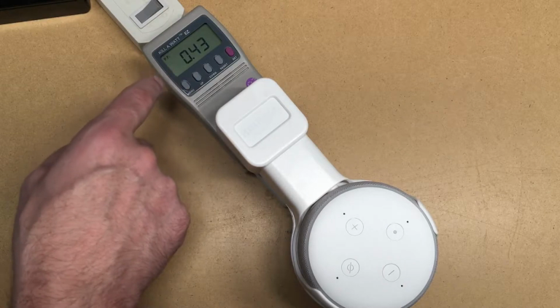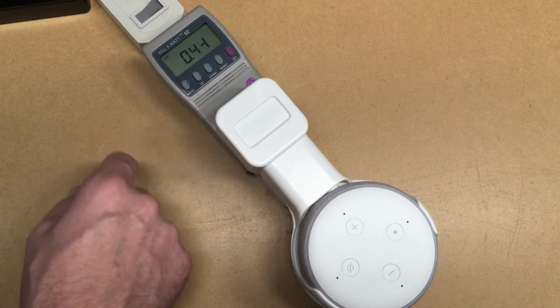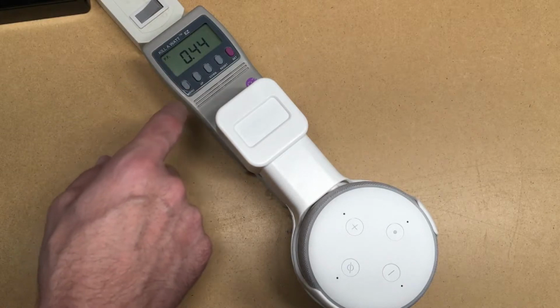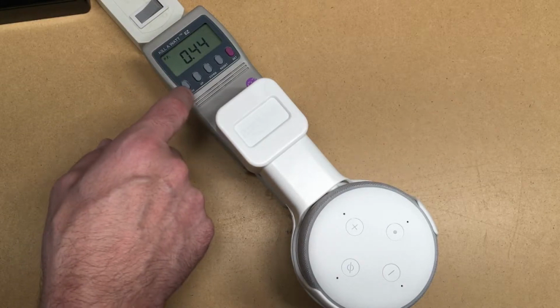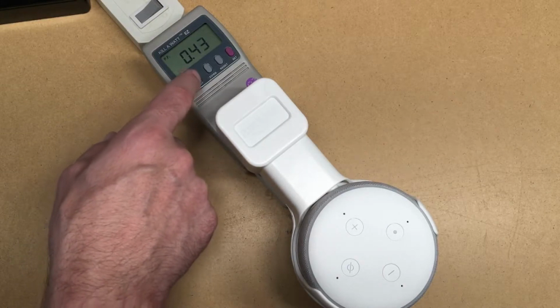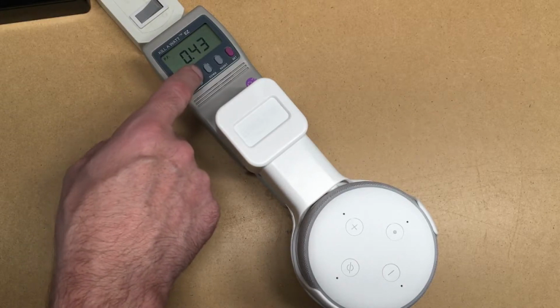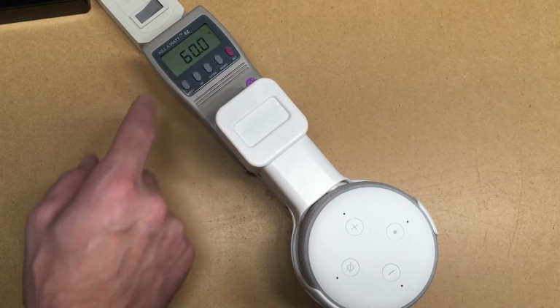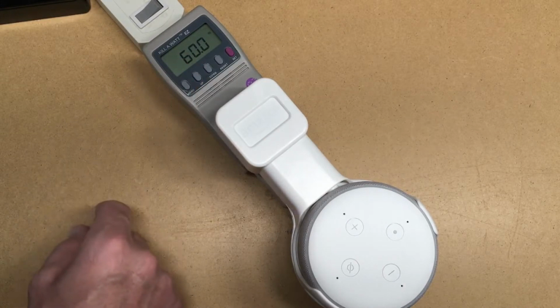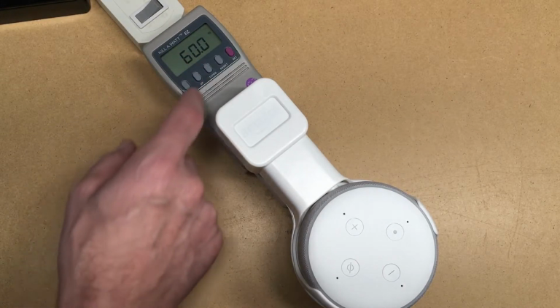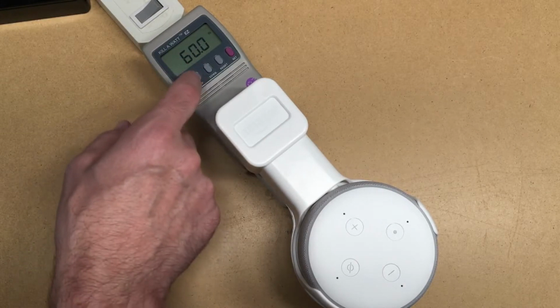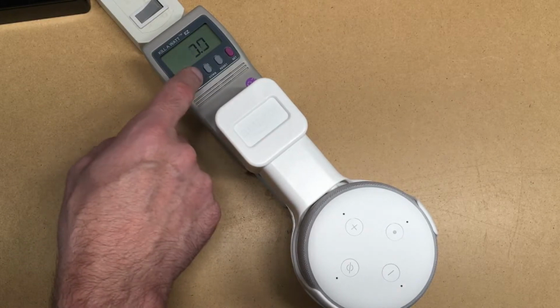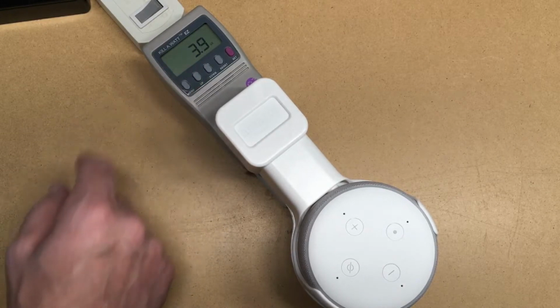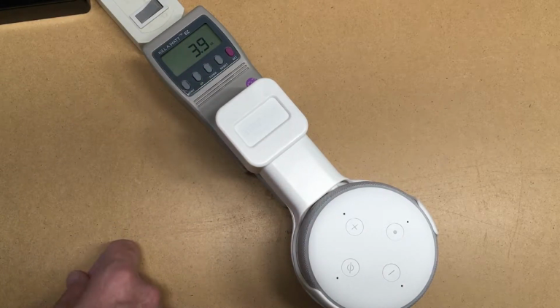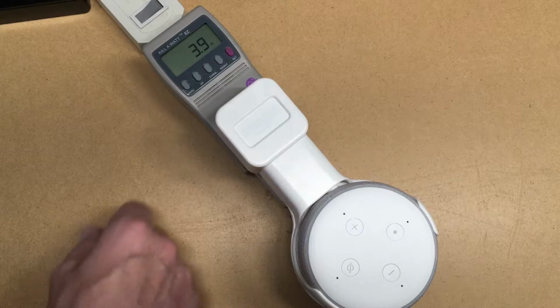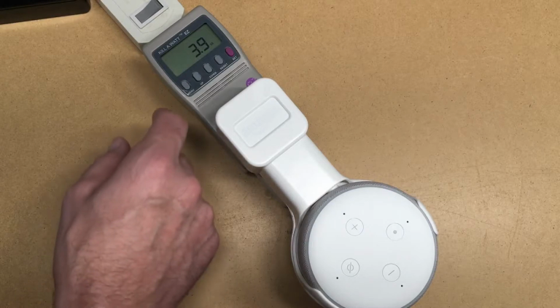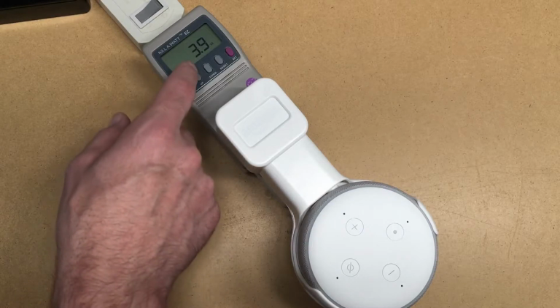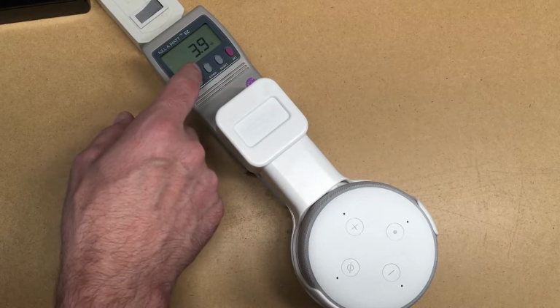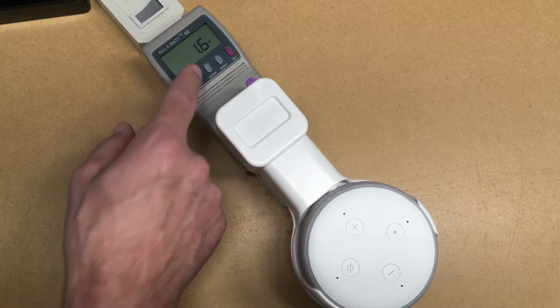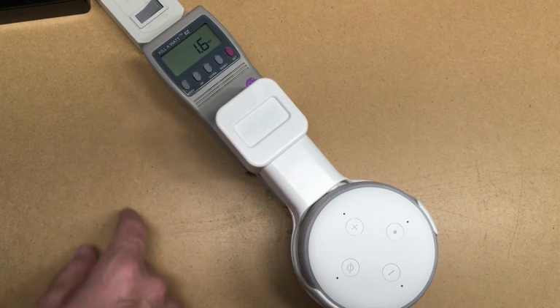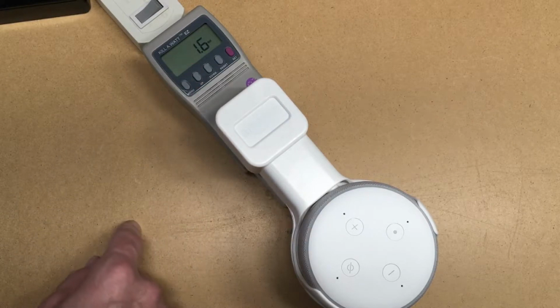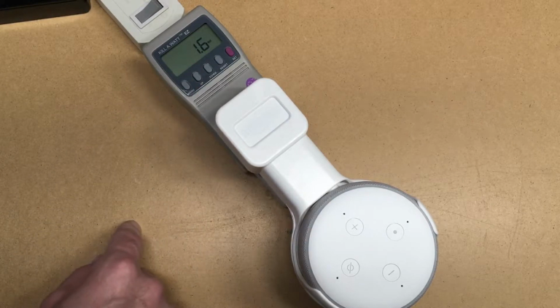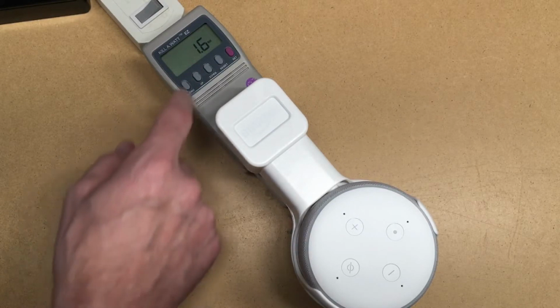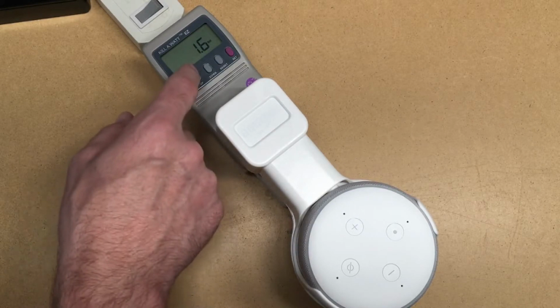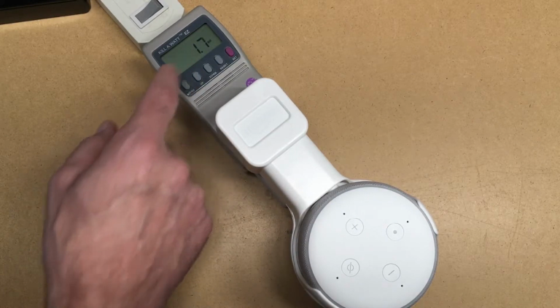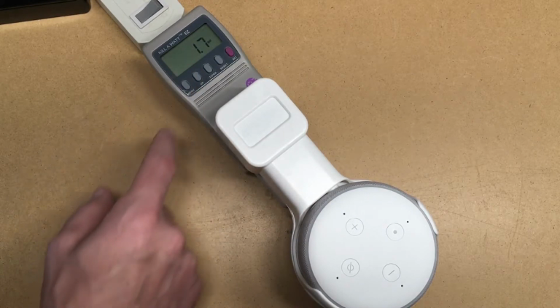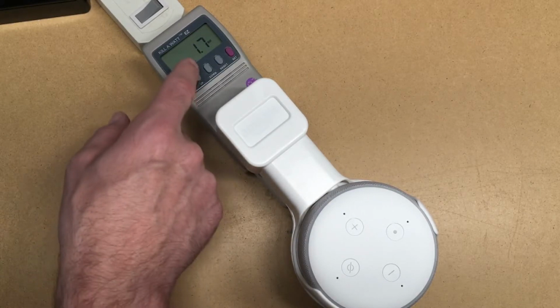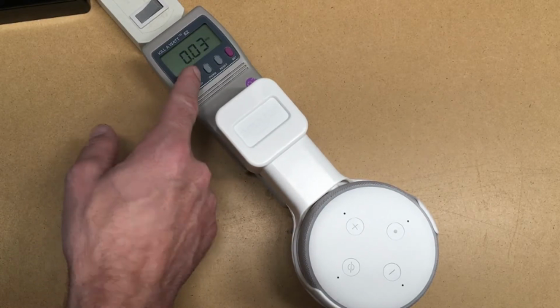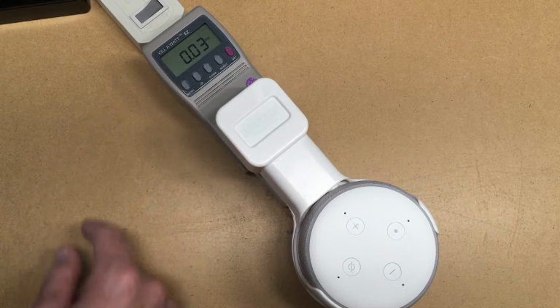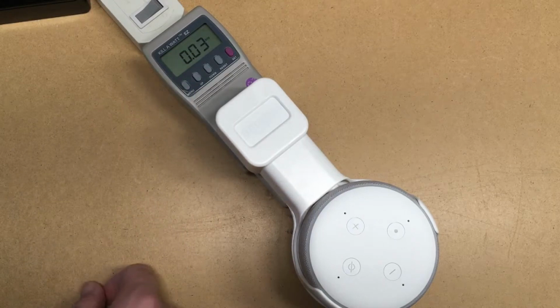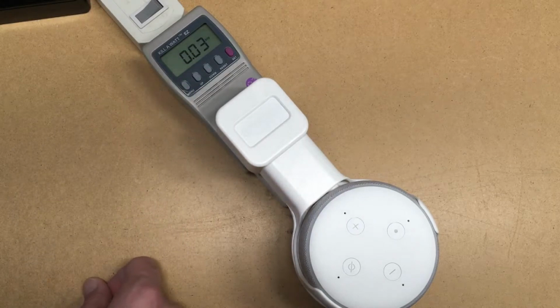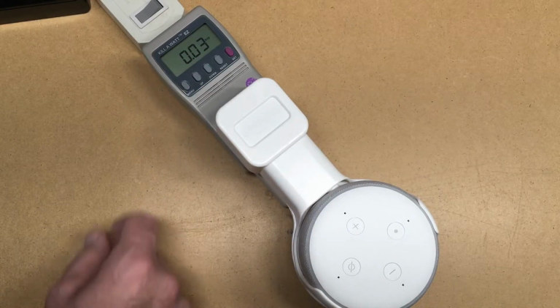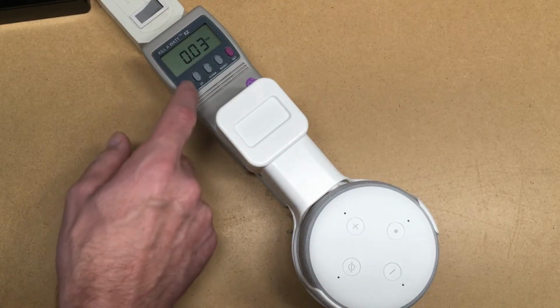The power factor is 0.44, 60 Hertz, 3.9 VA, 1.6 watts, and 0.03 amps.